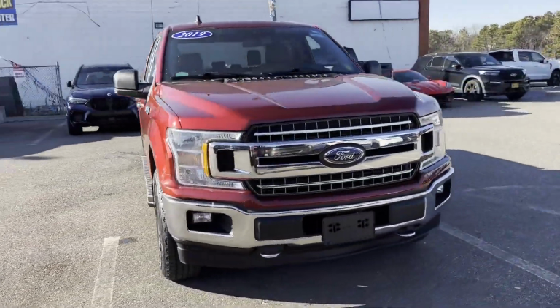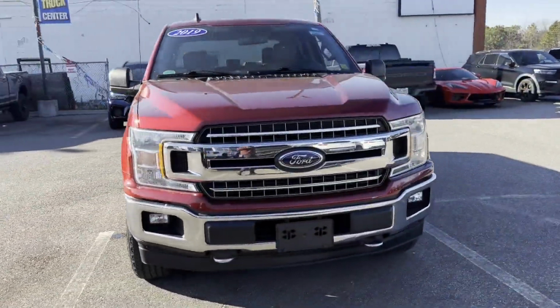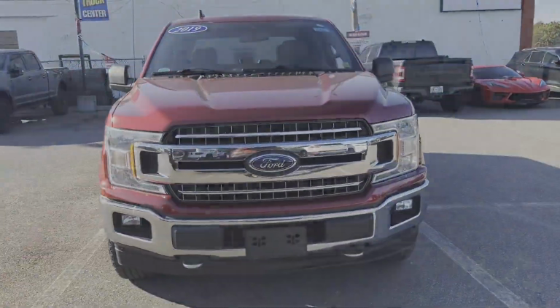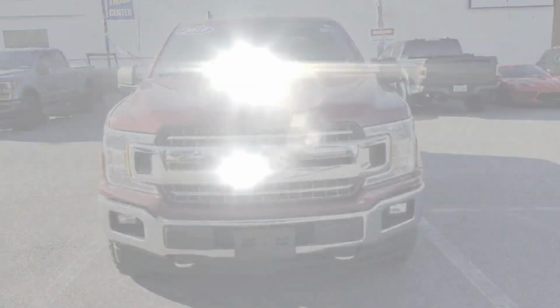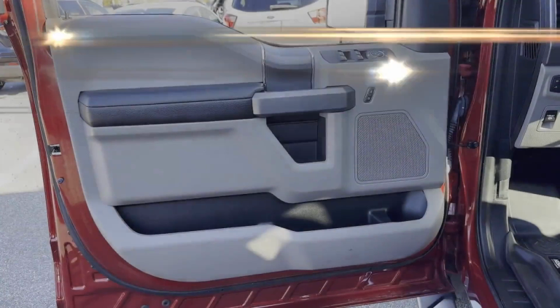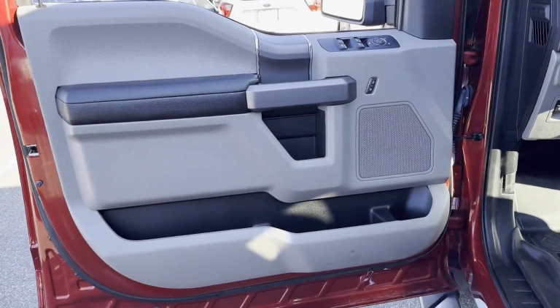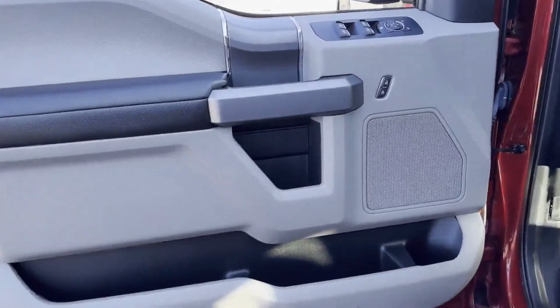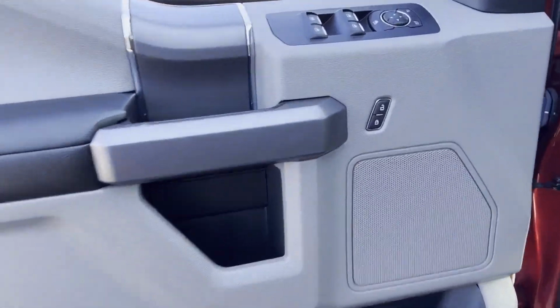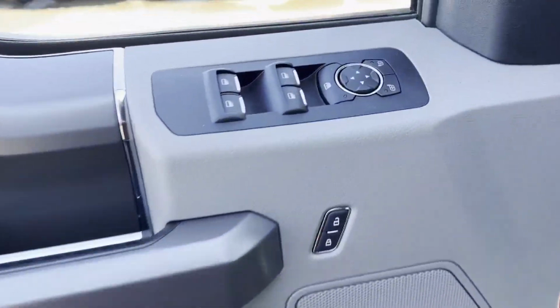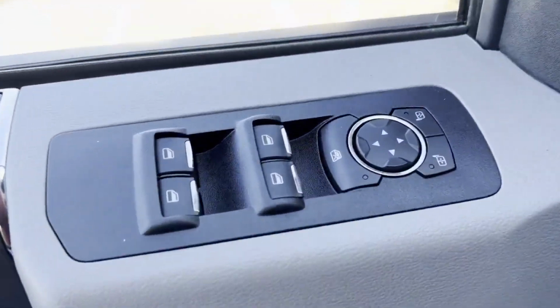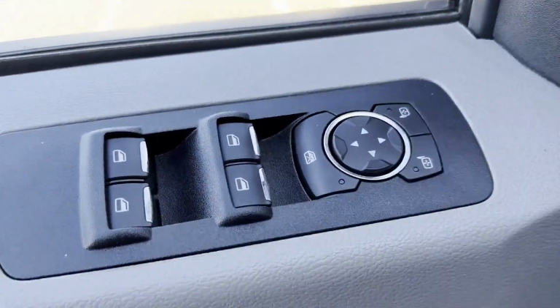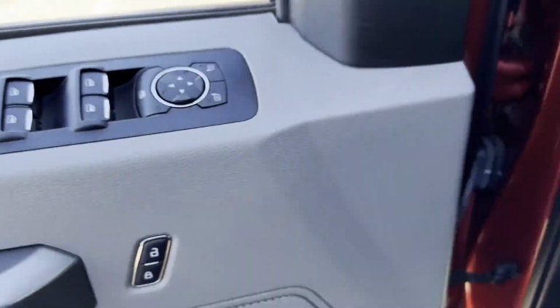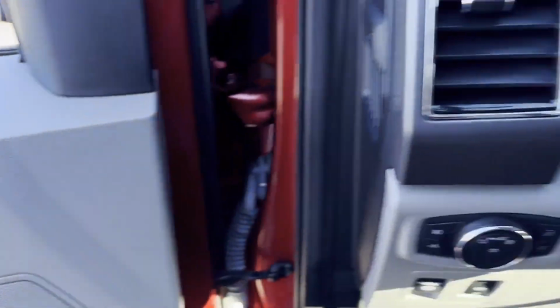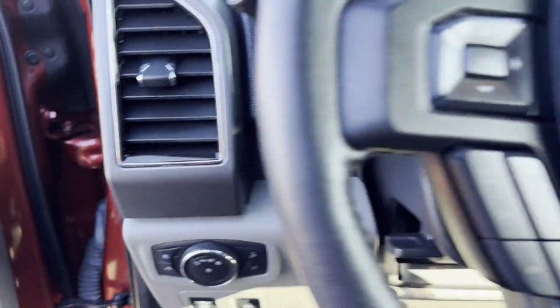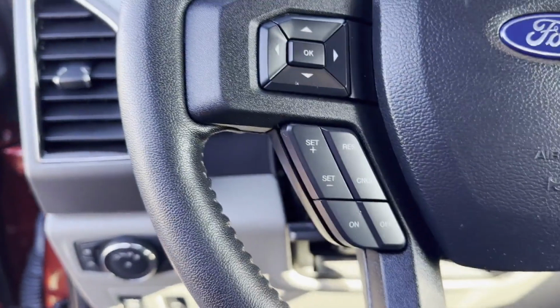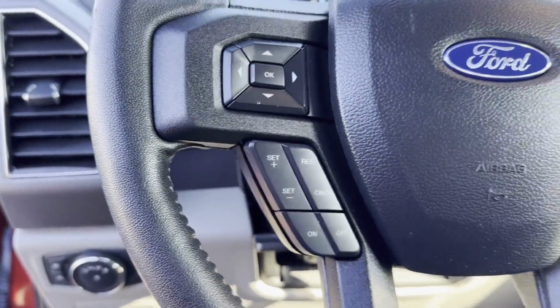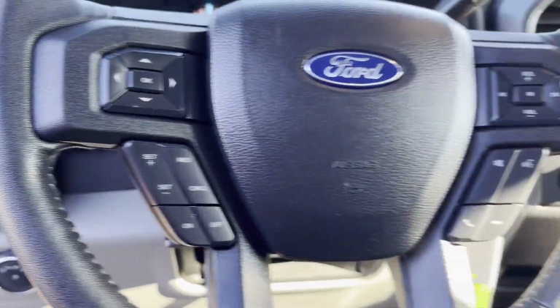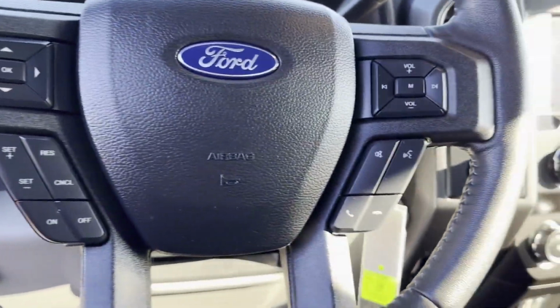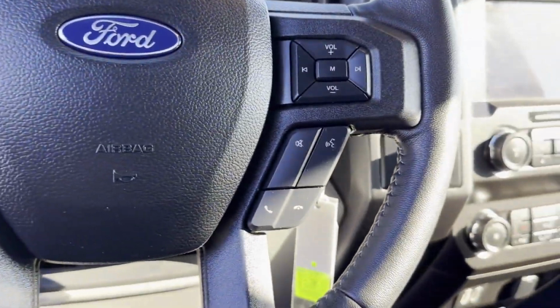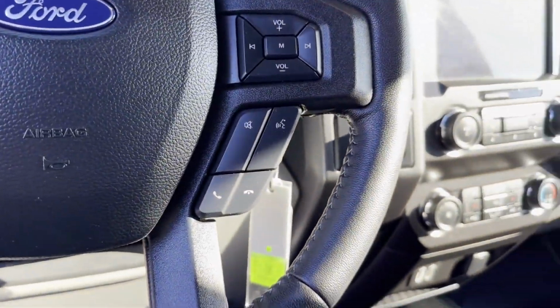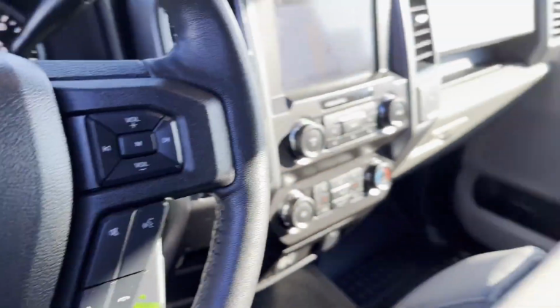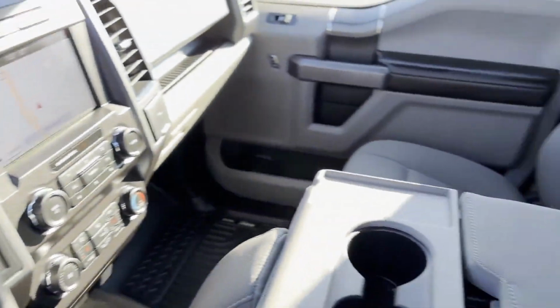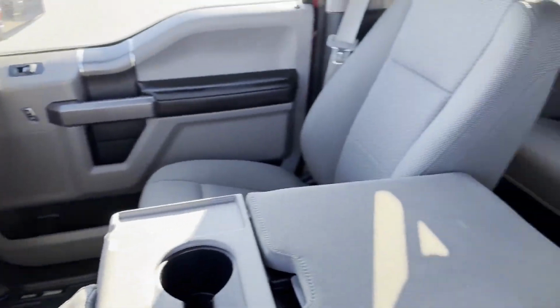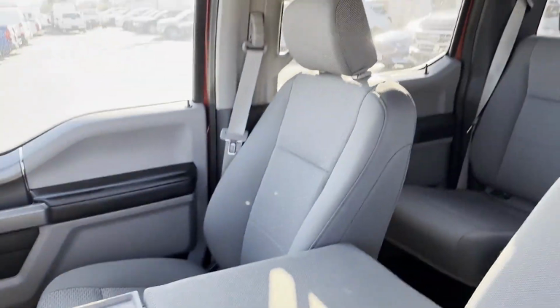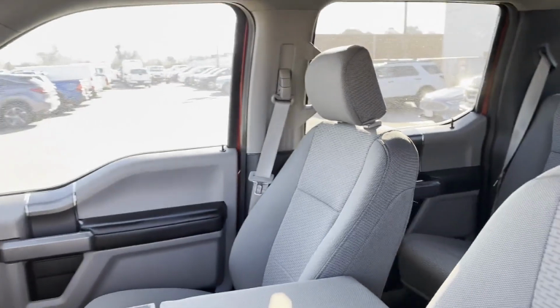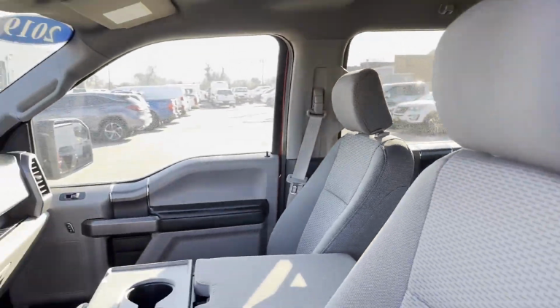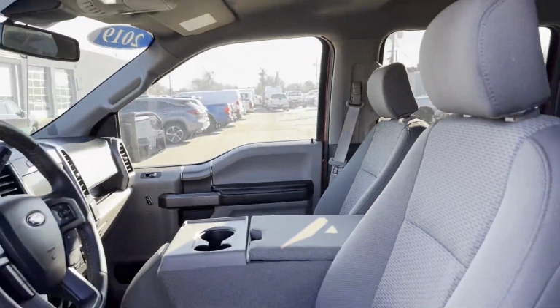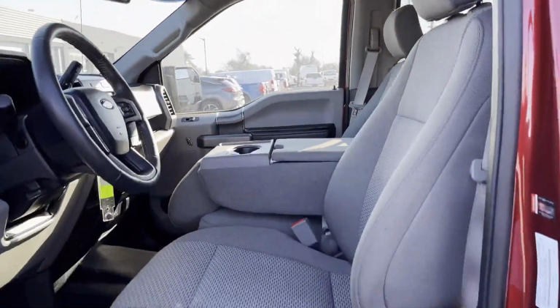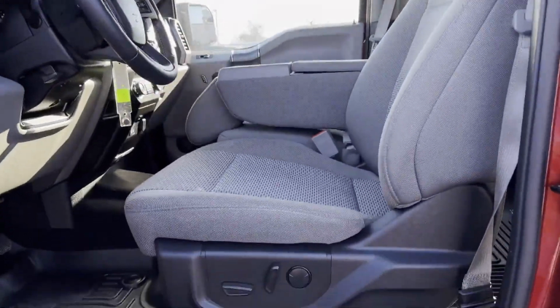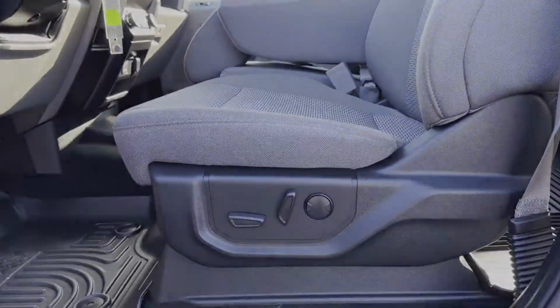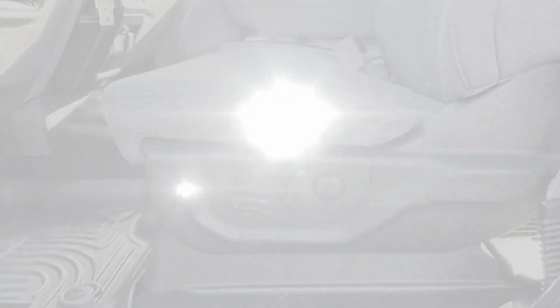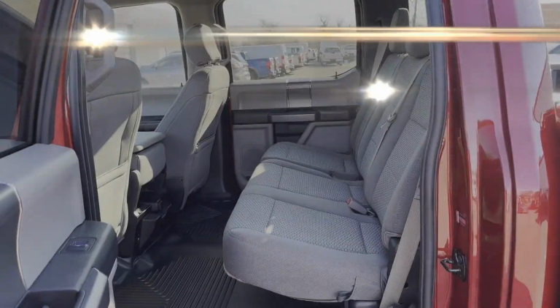Come in now — this vehicle is ready for immediate delivery. Sayville Ford has been family owned and operated for three generations, over 60 years.